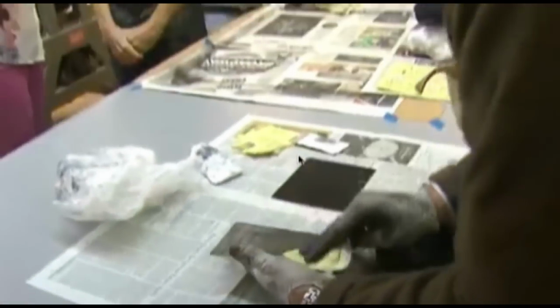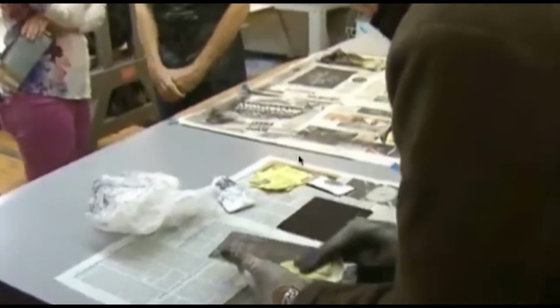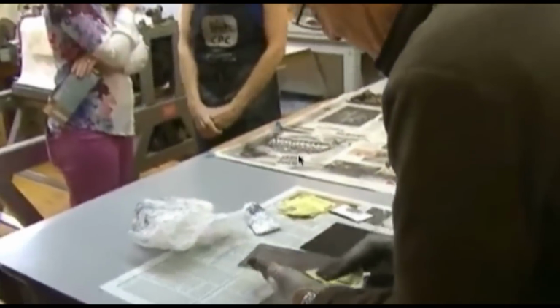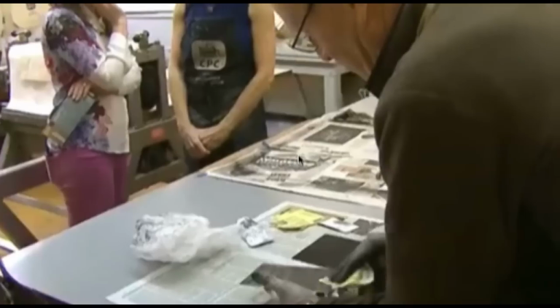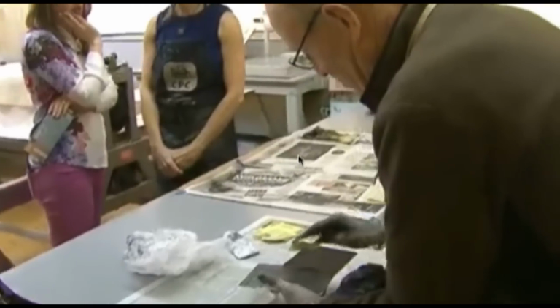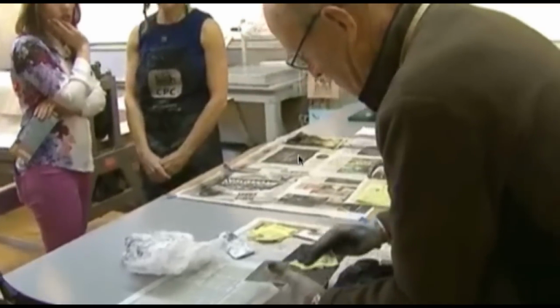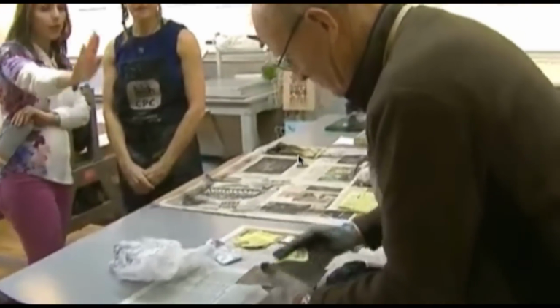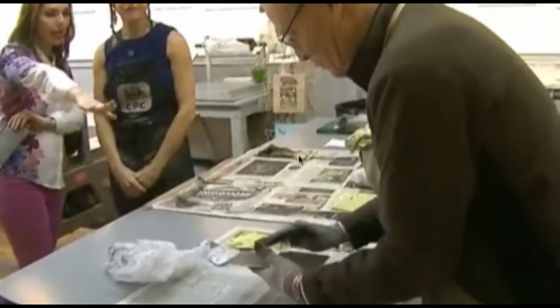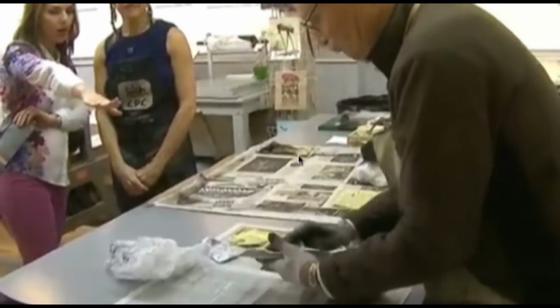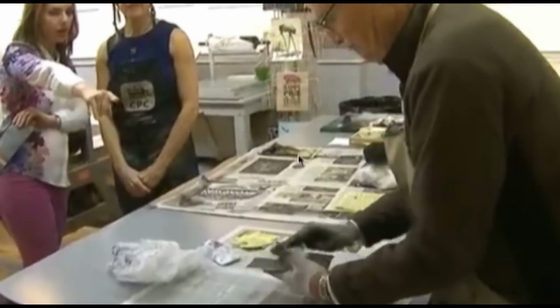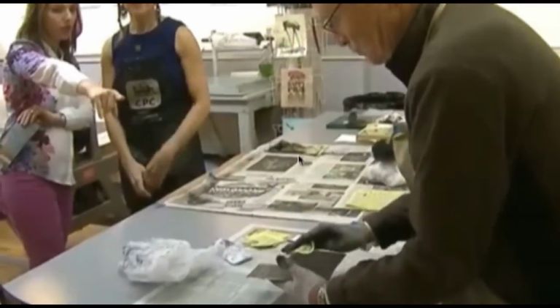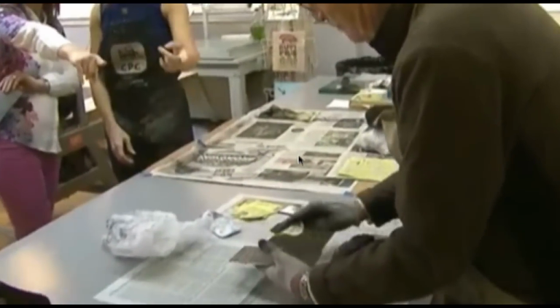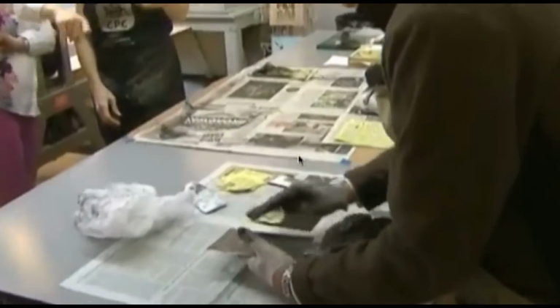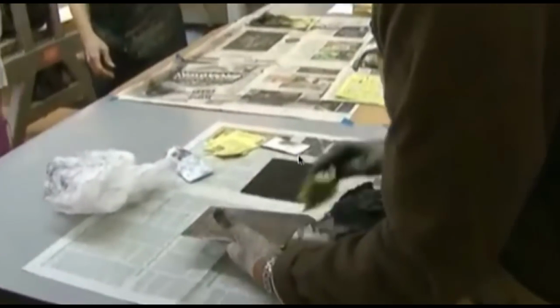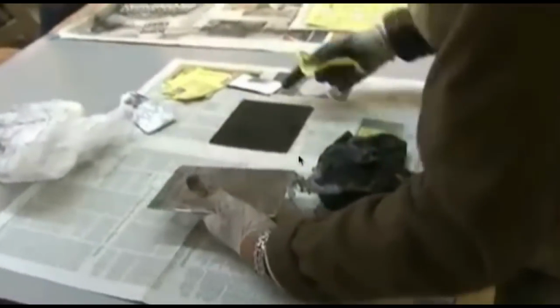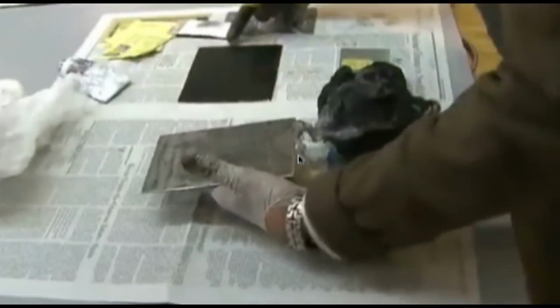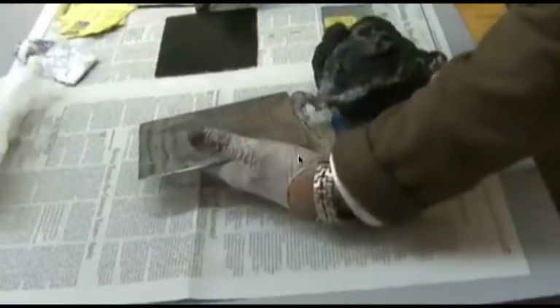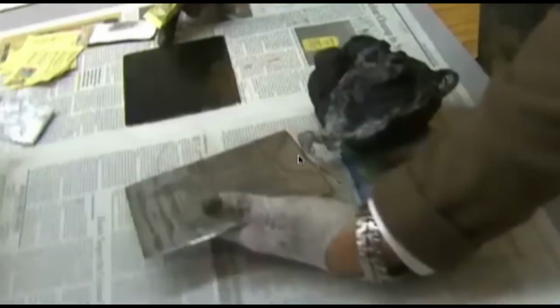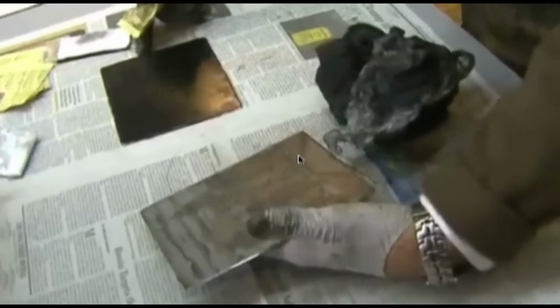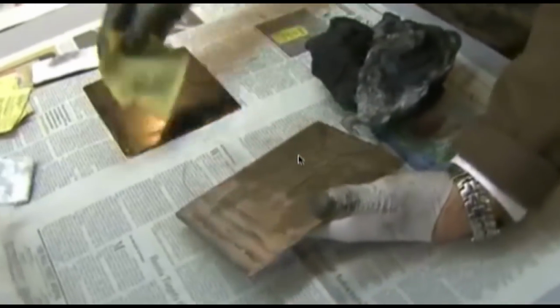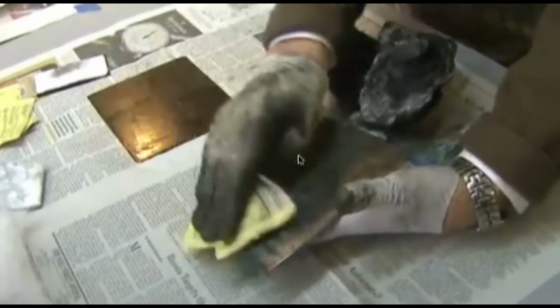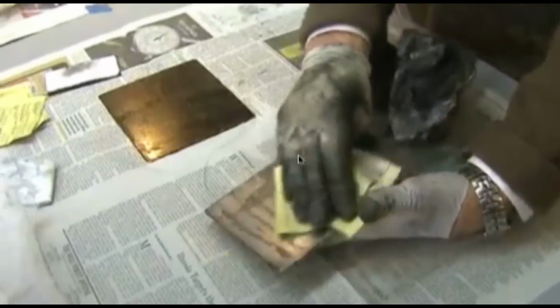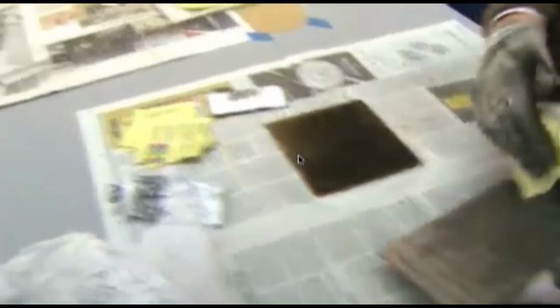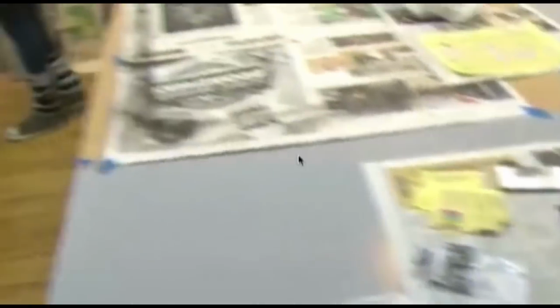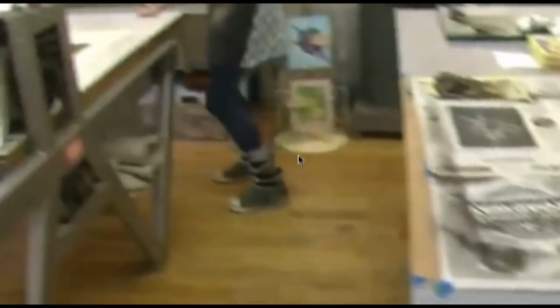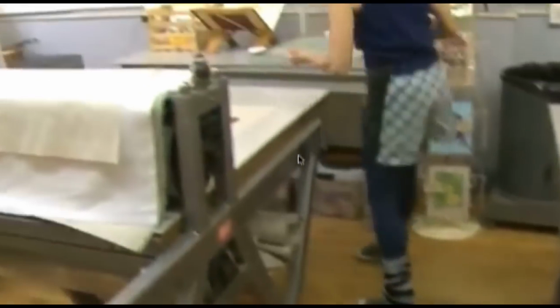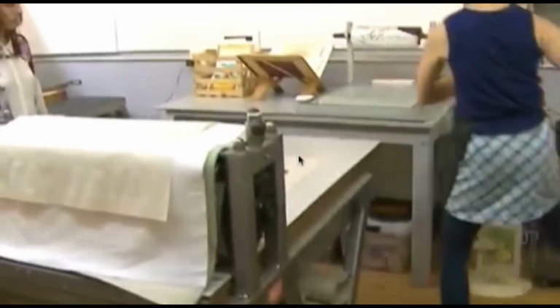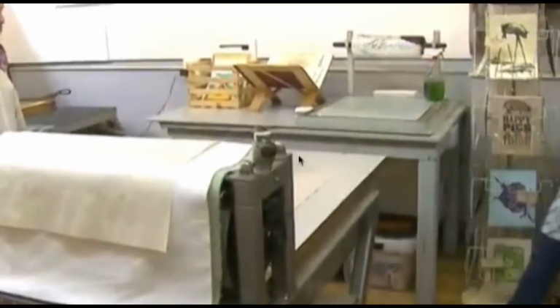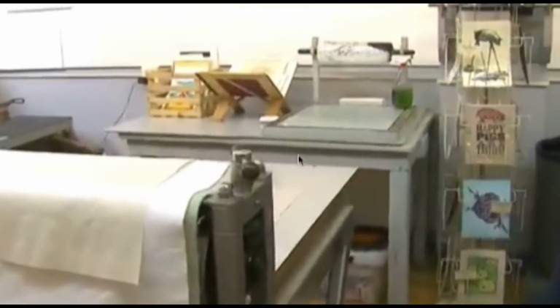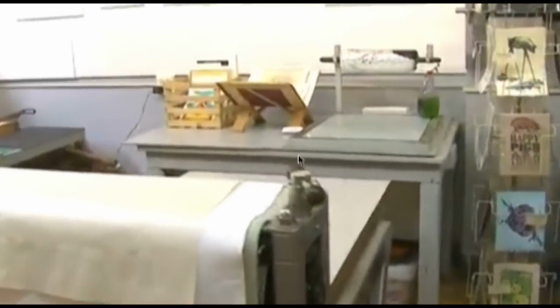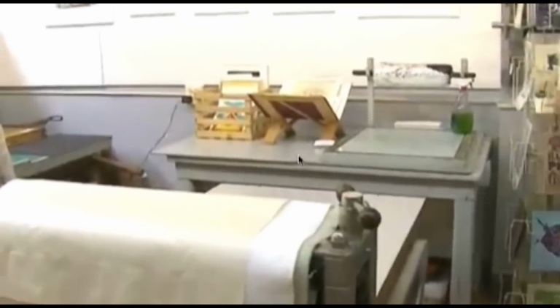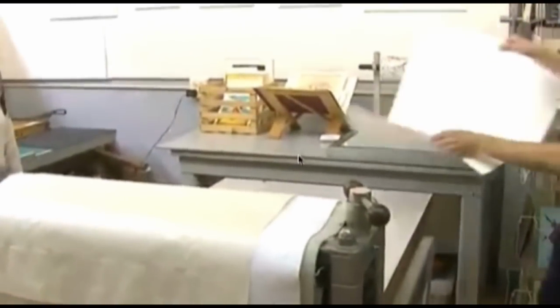Studio time for them. So he's putting ink on? Yeah, this is an etching. This is an etching plate. And right here we're actually about to print a copper plate etching.